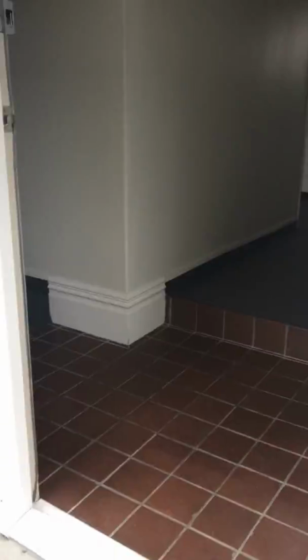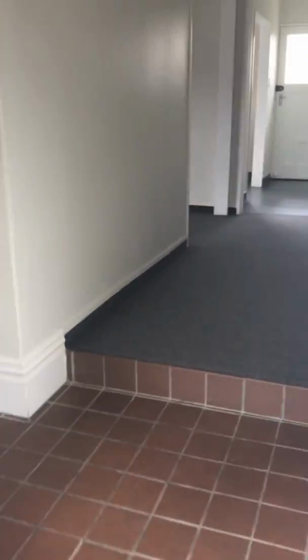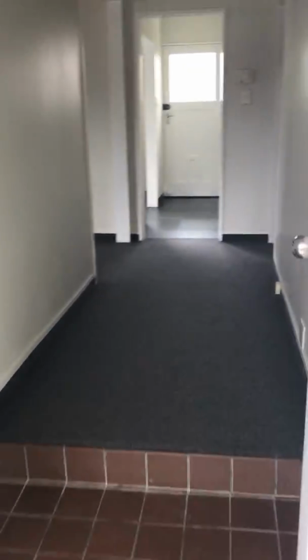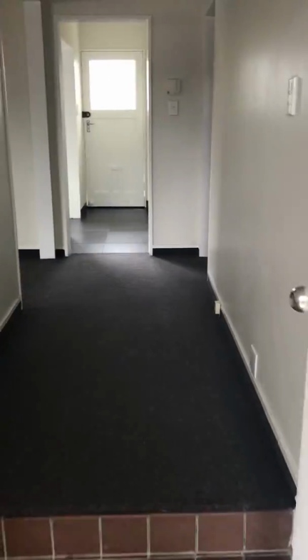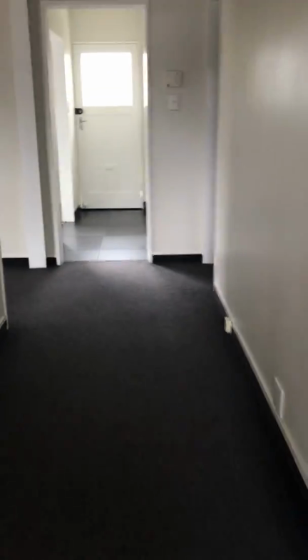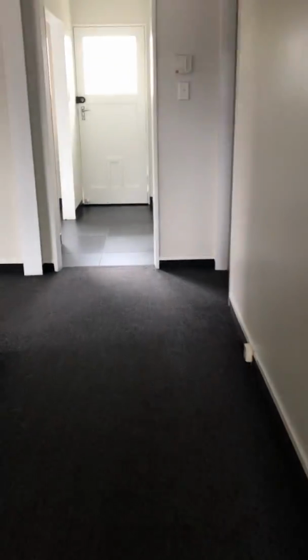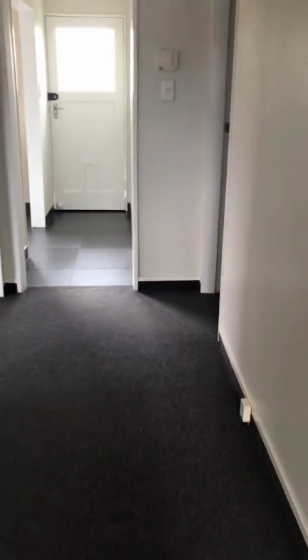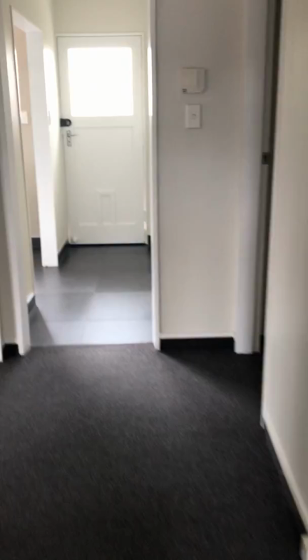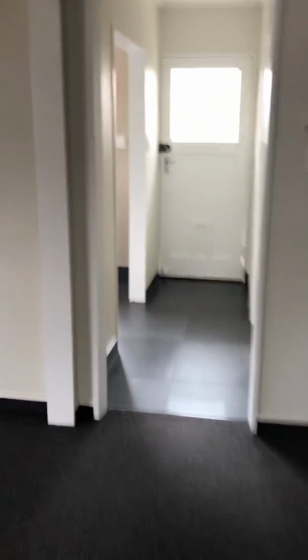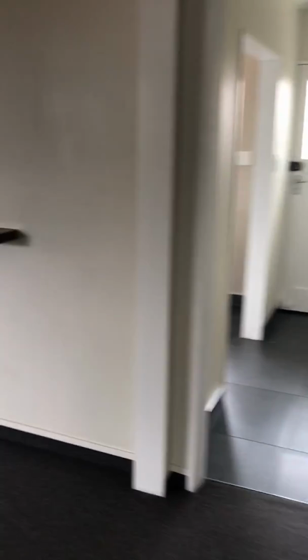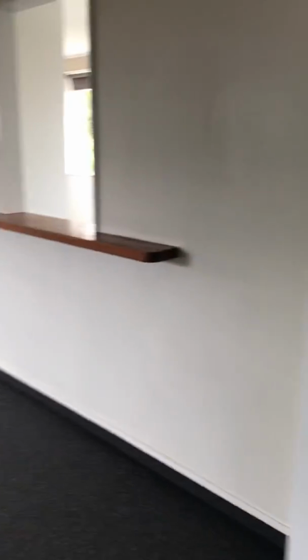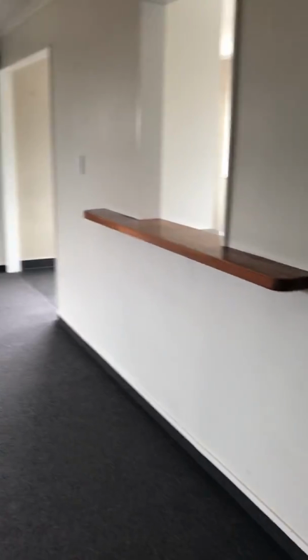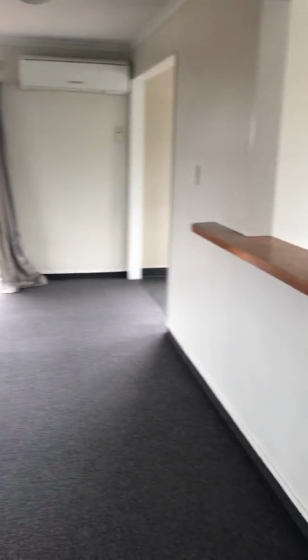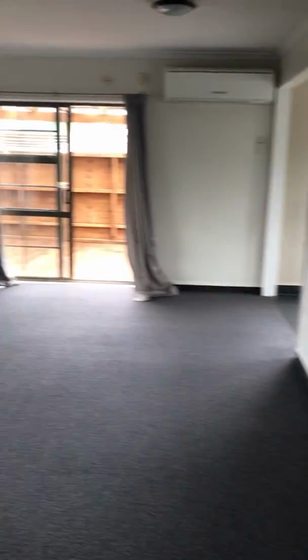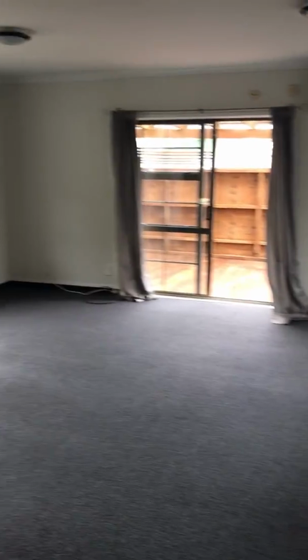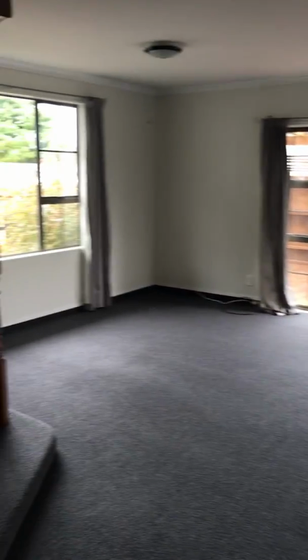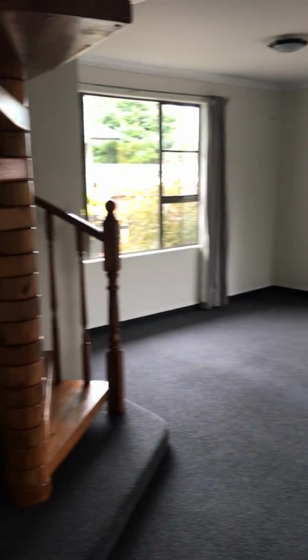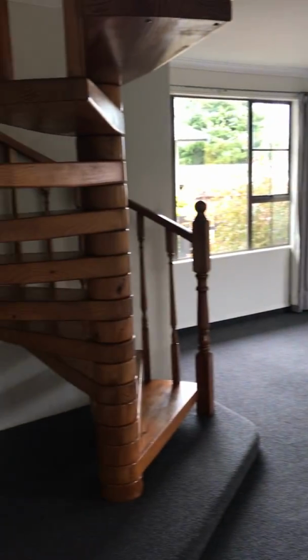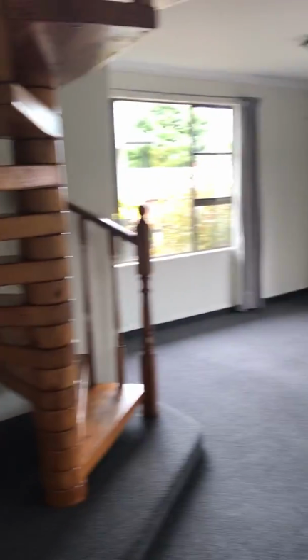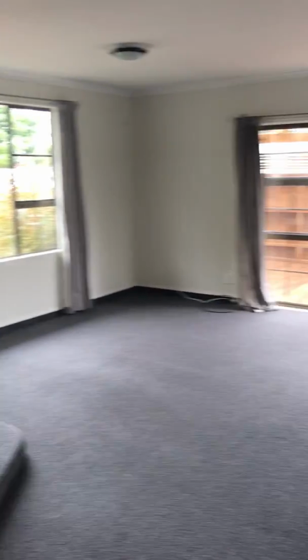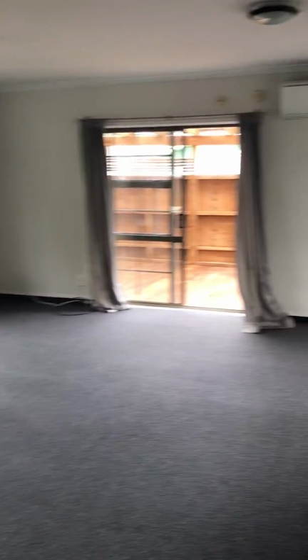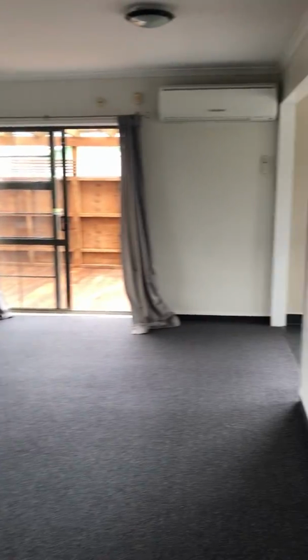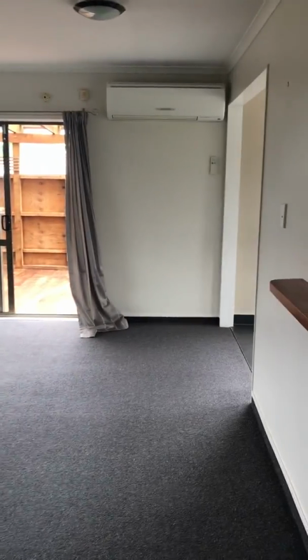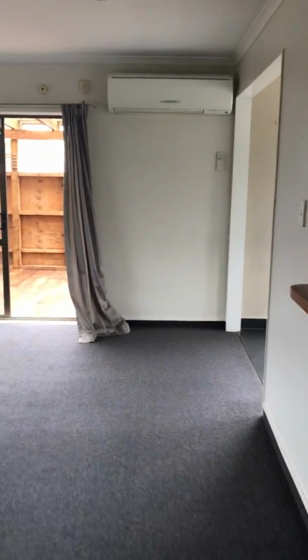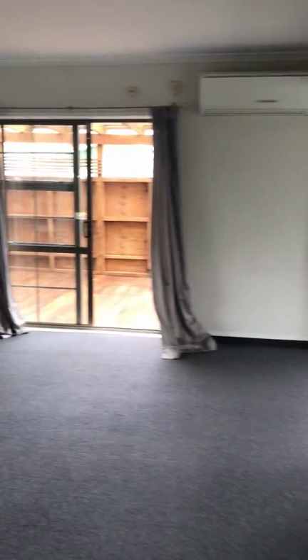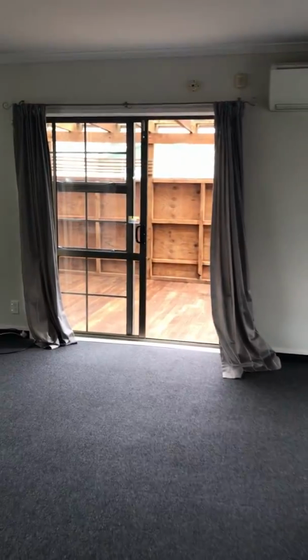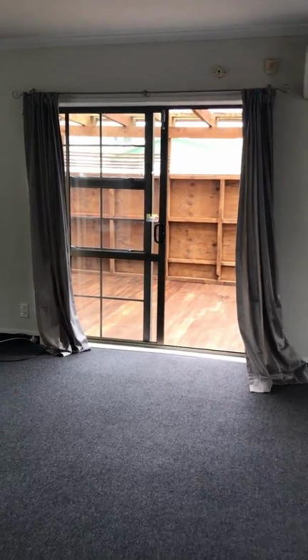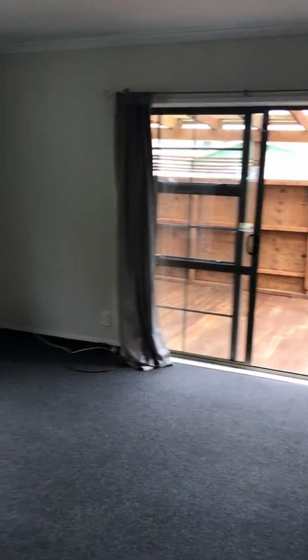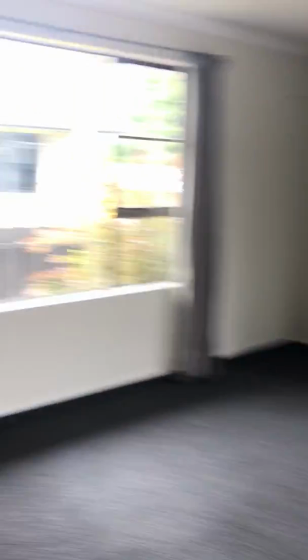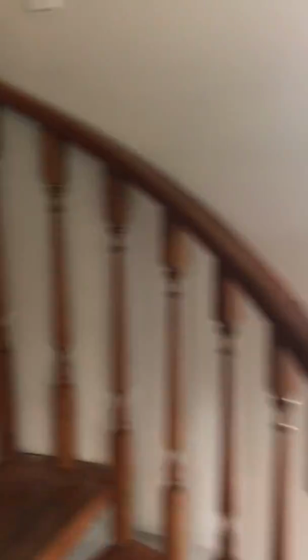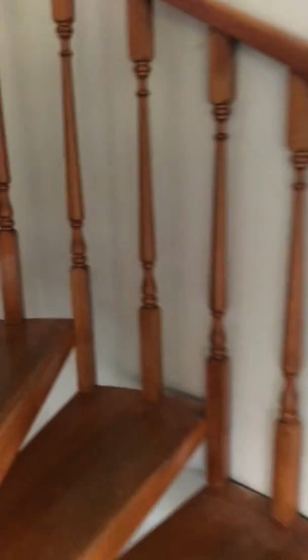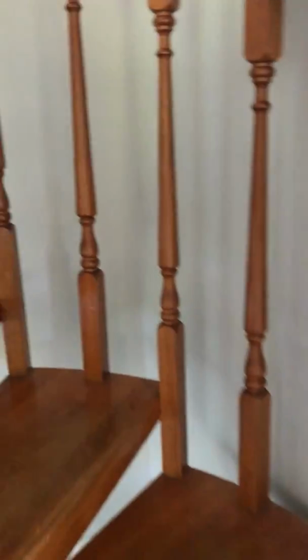Here we are at the entry. Take a left here into the nice large lounge. As we can see, there's a heat pump in the corner and a nice deck out there. We'll go up there soon. Let's take a look upstairs.